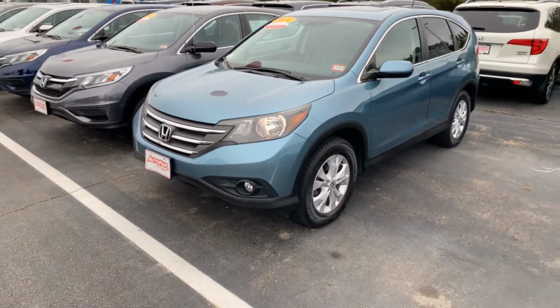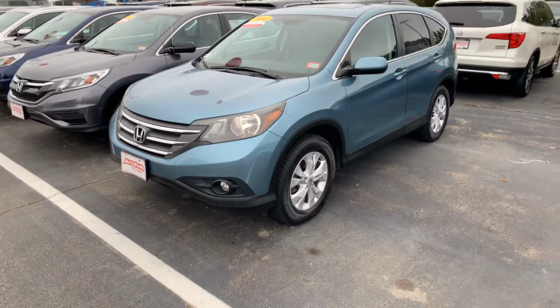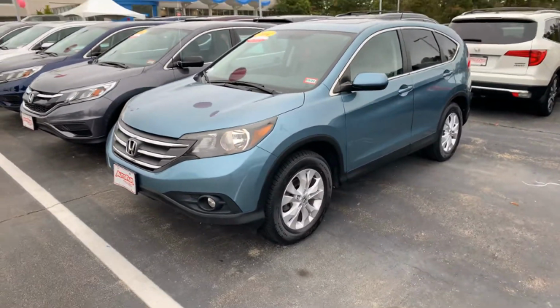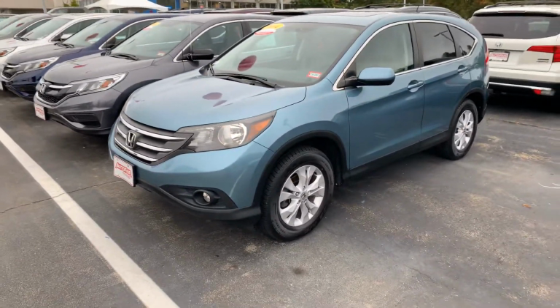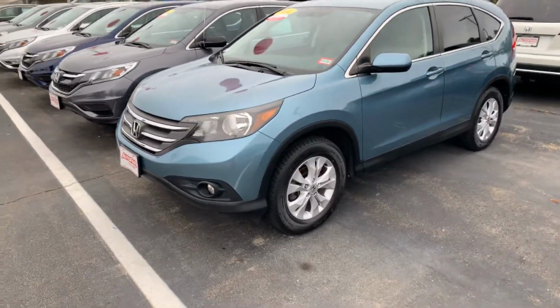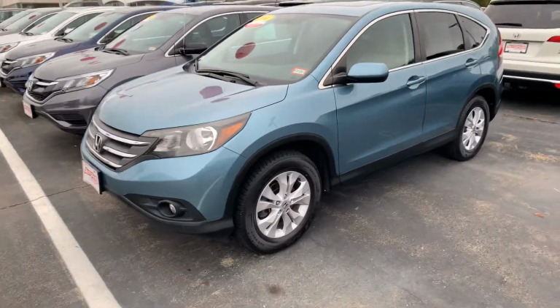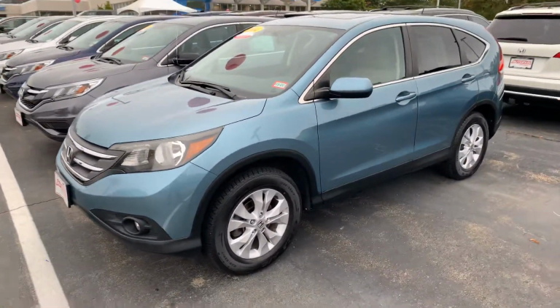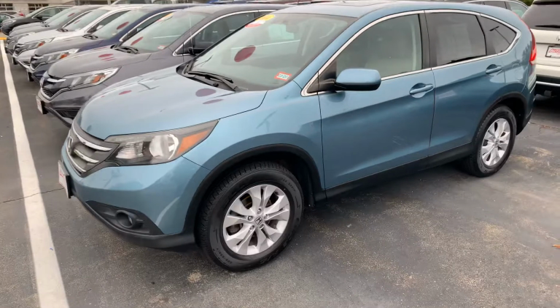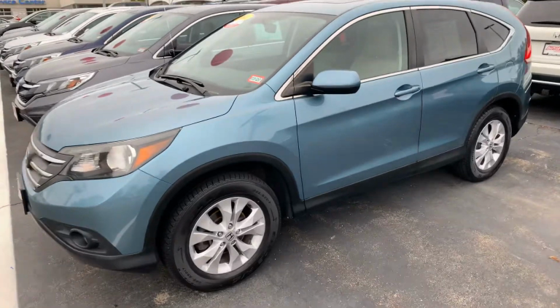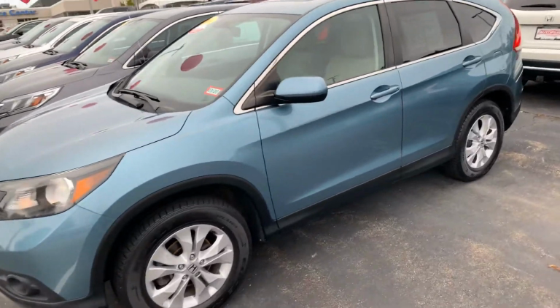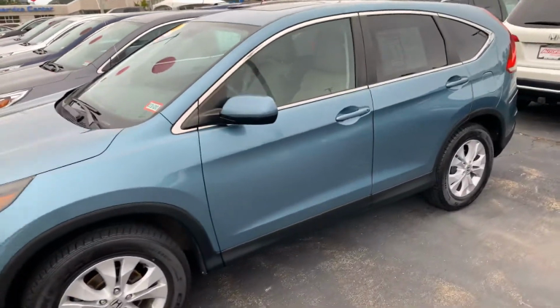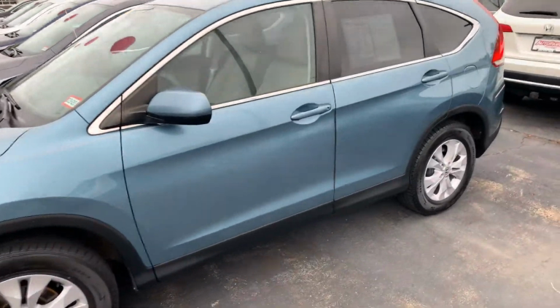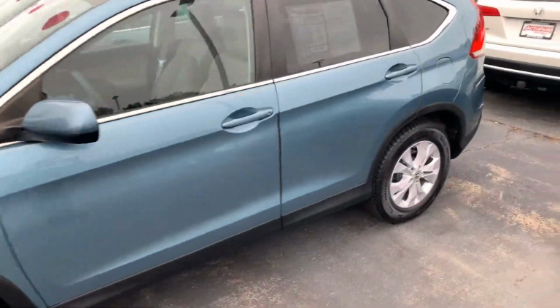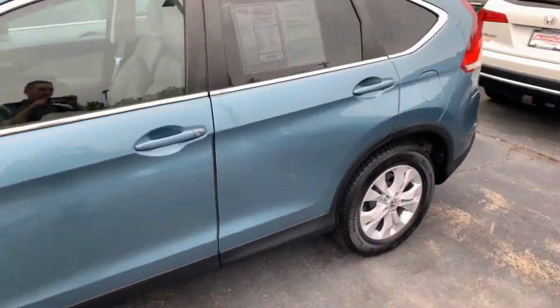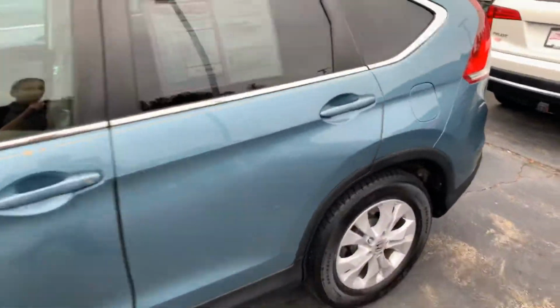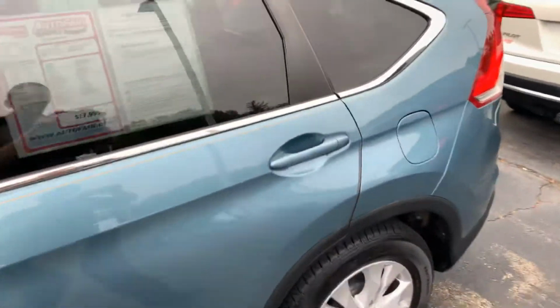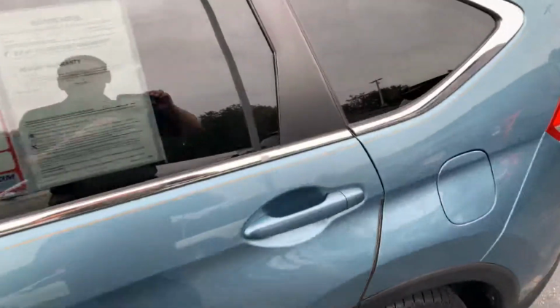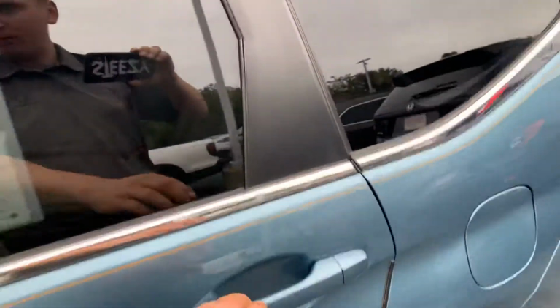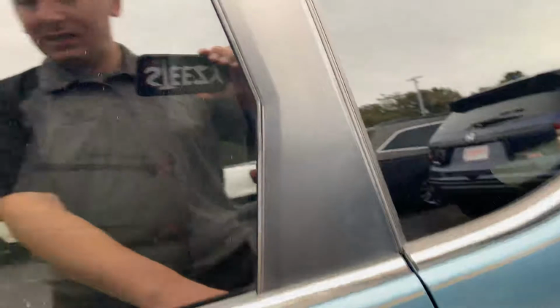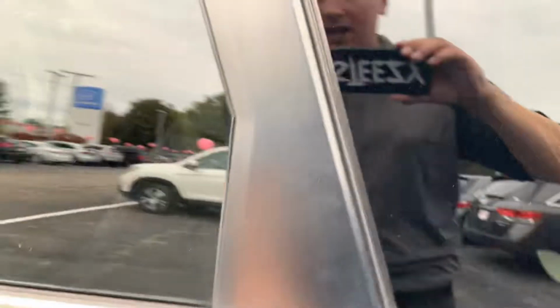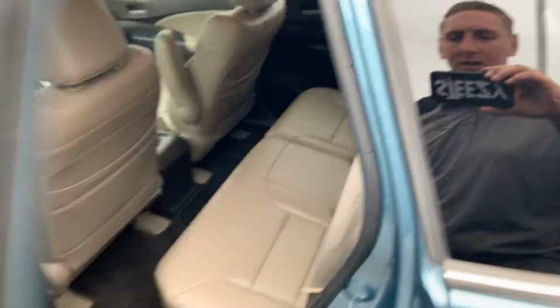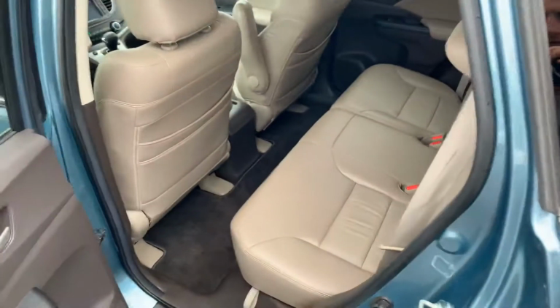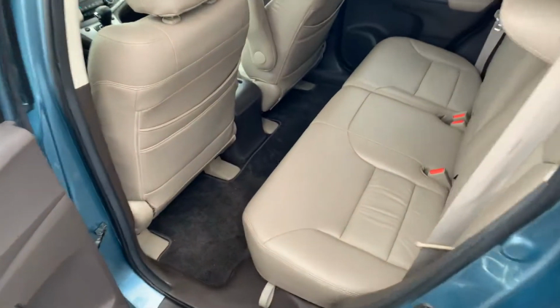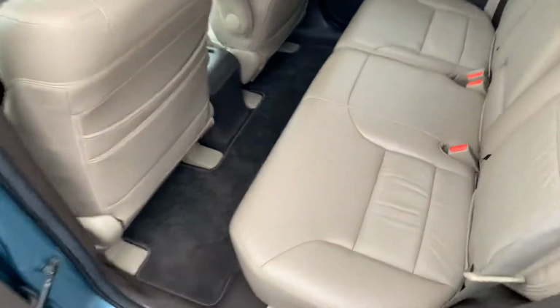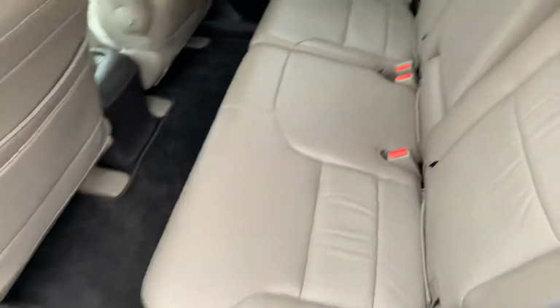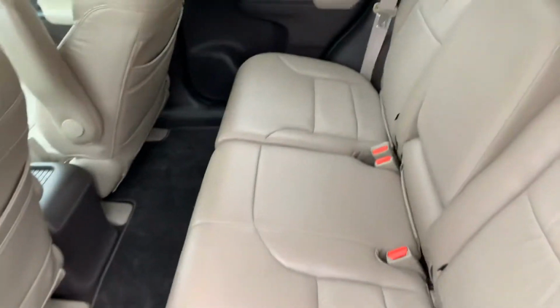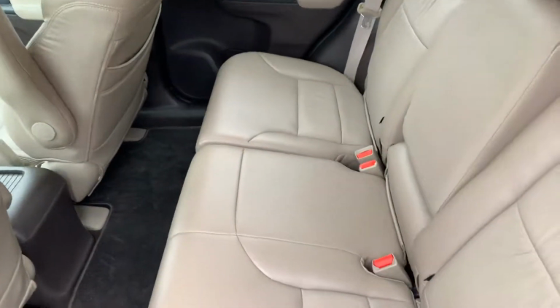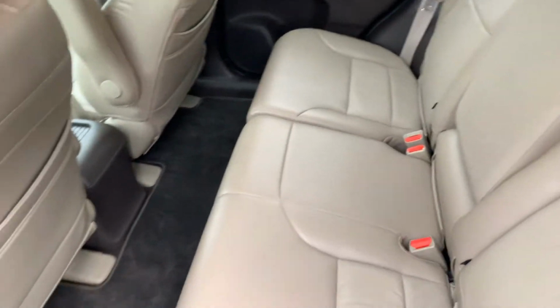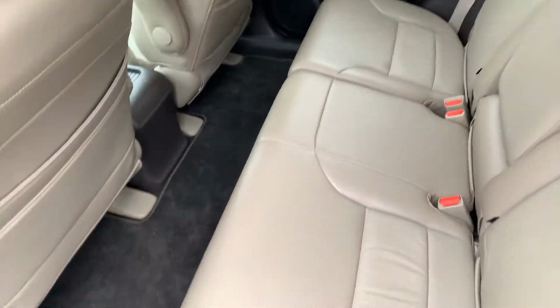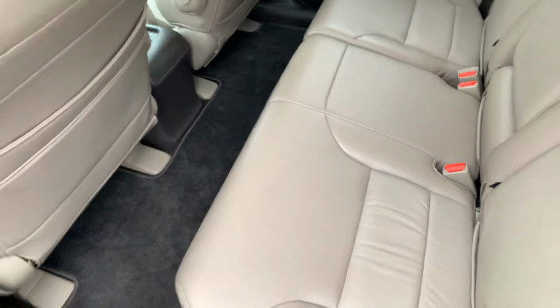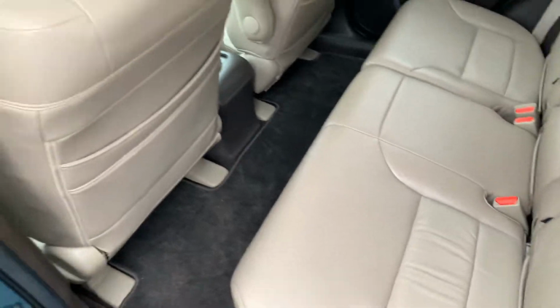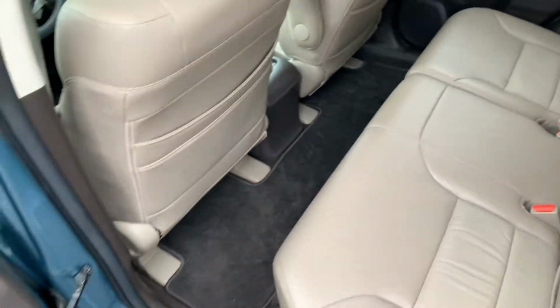This vehicle is in immaculate condition for the year and mileage. Very well taken care of. It's got about 60,000 on it. You can see the upgraded leather in here. Tons of legroom.